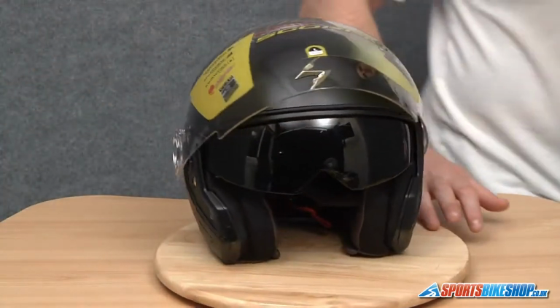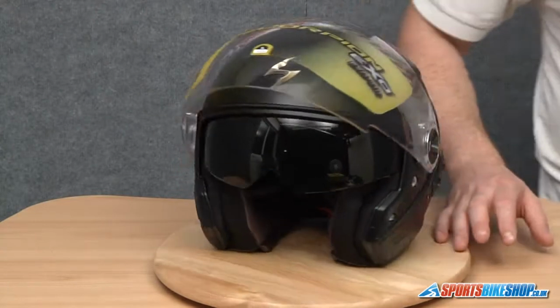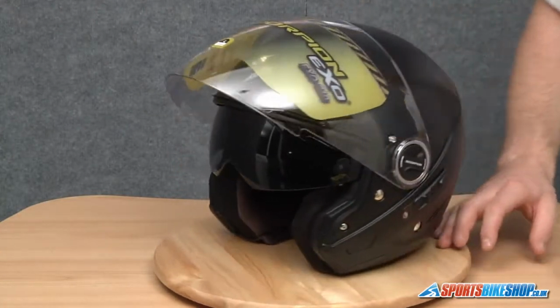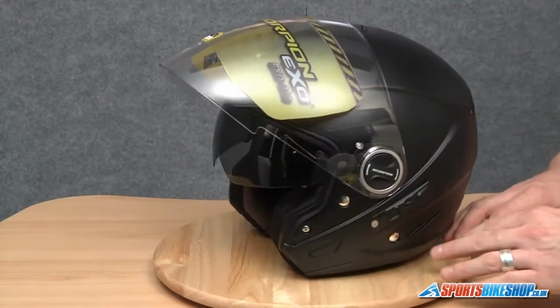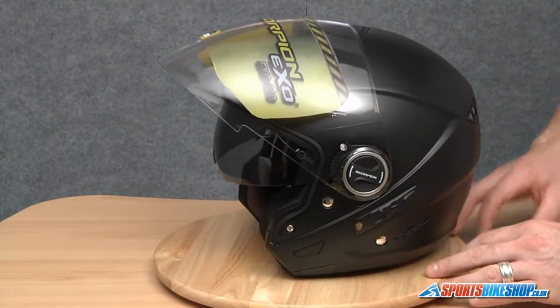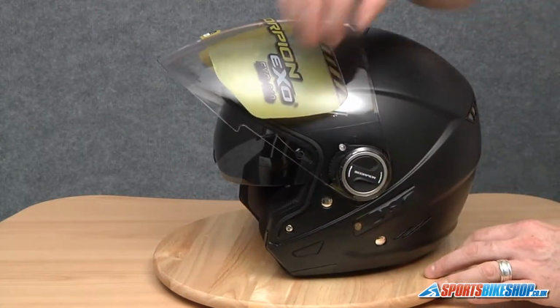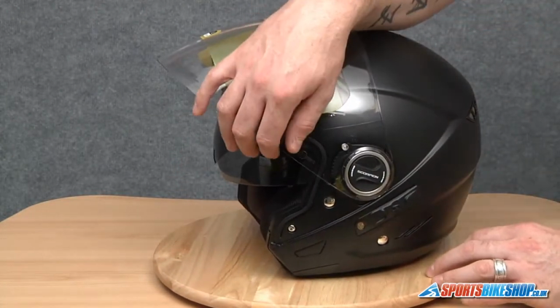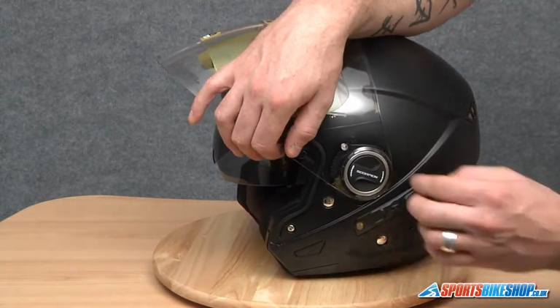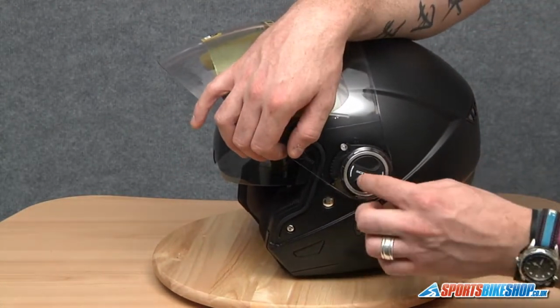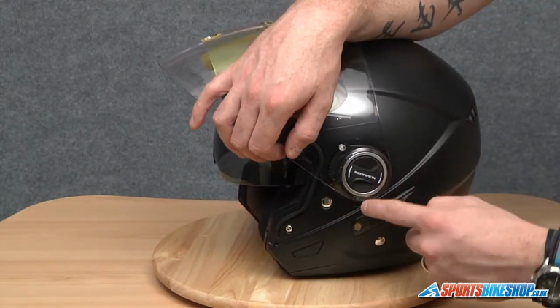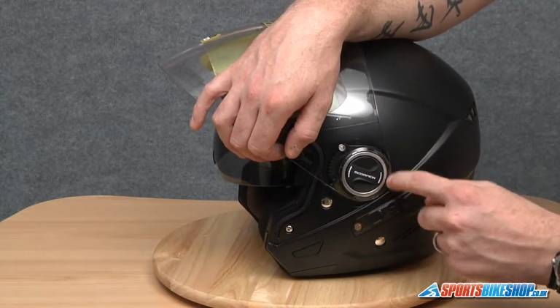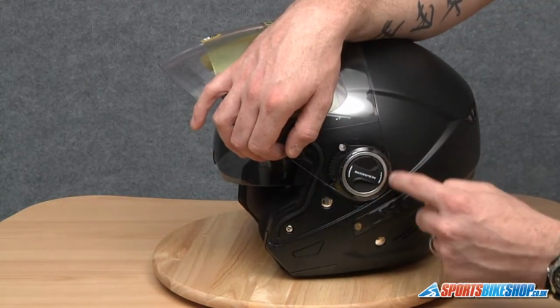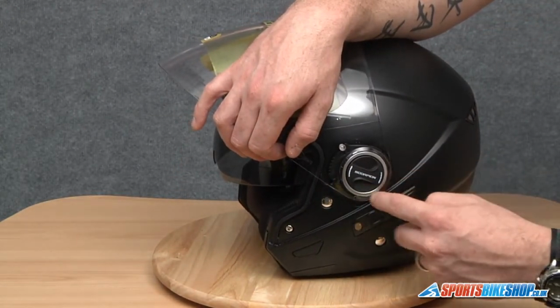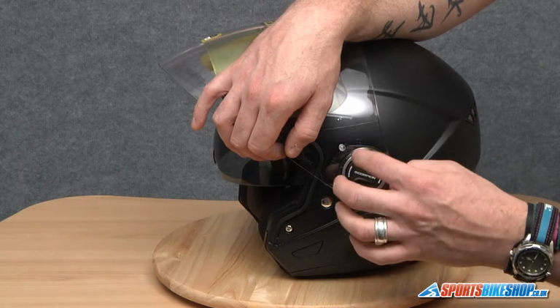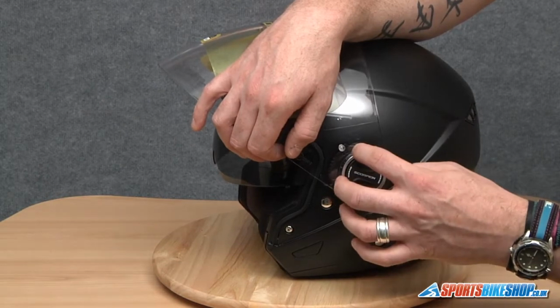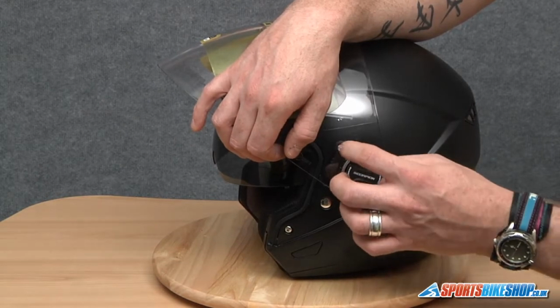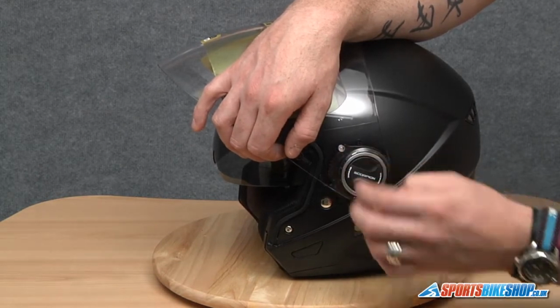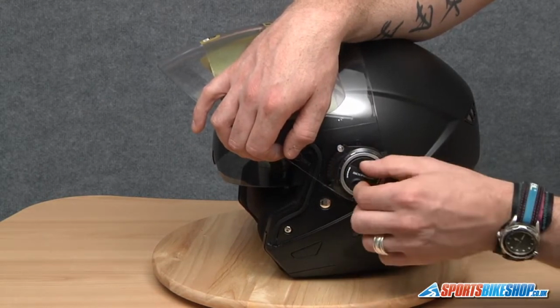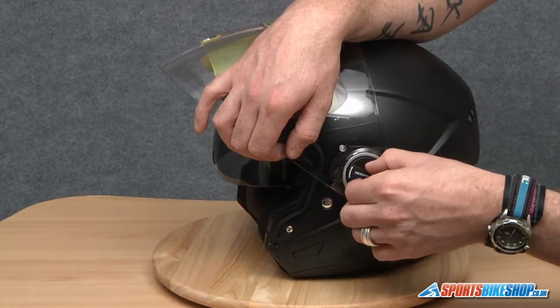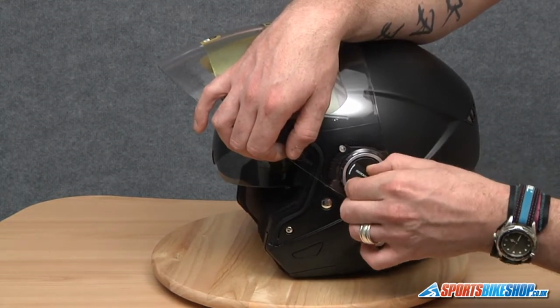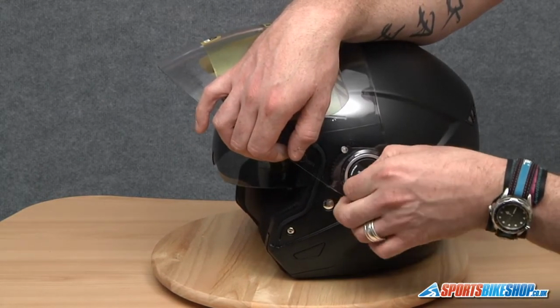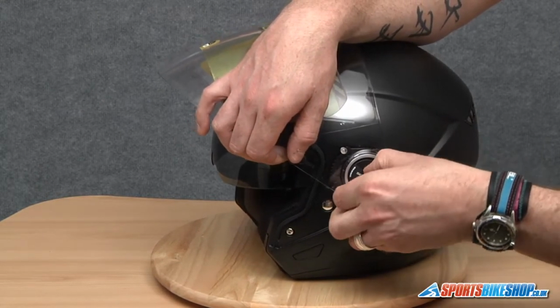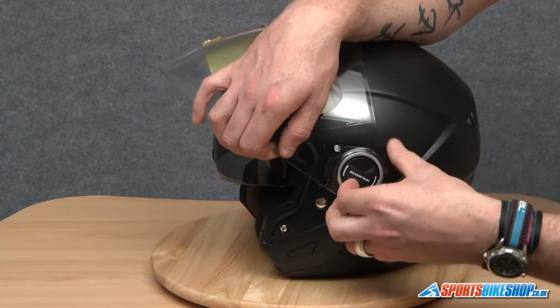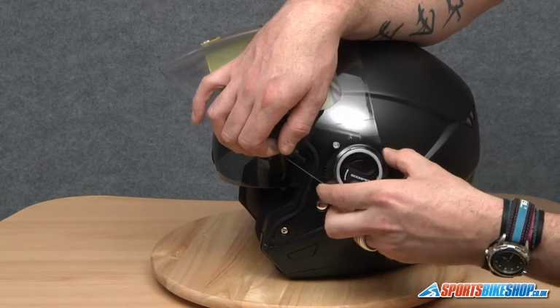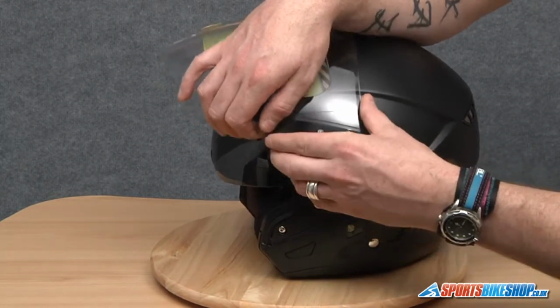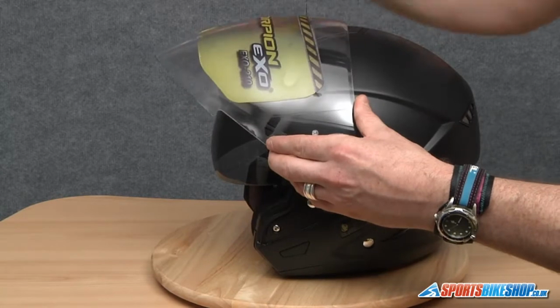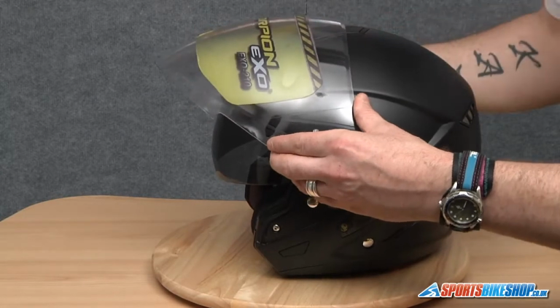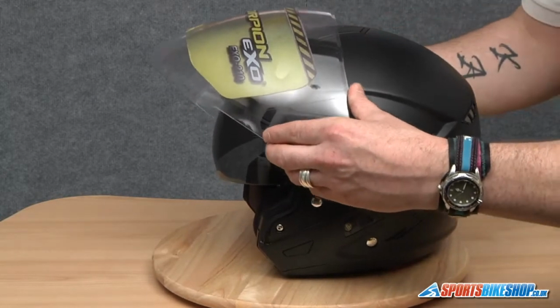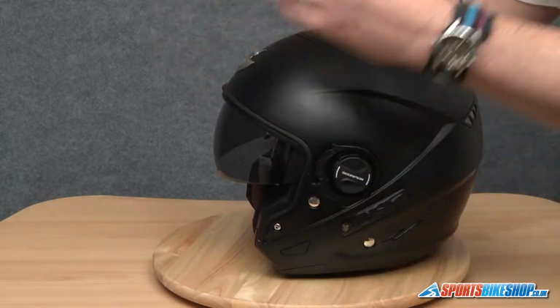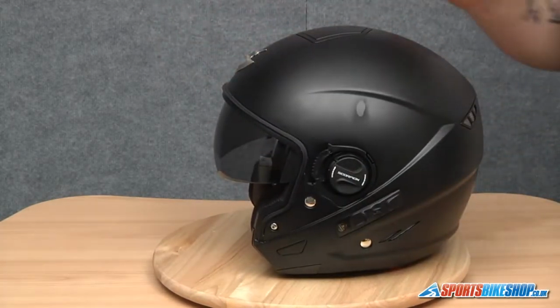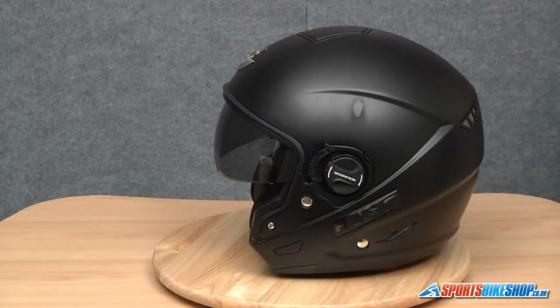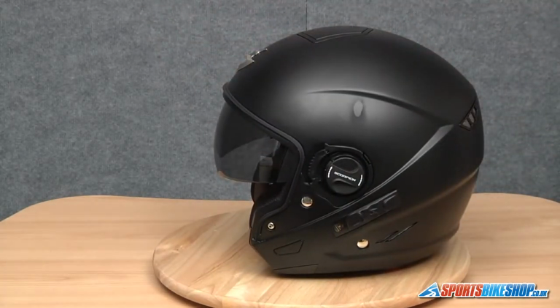Exactly the same on this side. We're going to twist it, the rear lugs first, then the two at the front and this one here. And there we go — that's the visor removed.